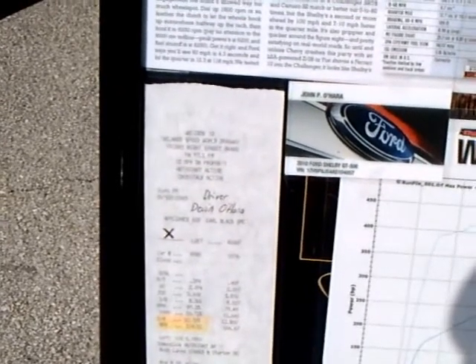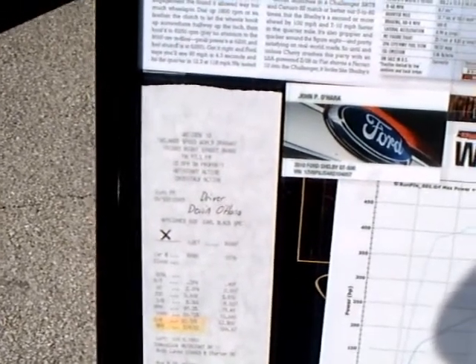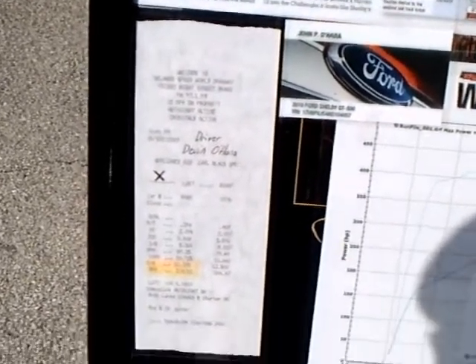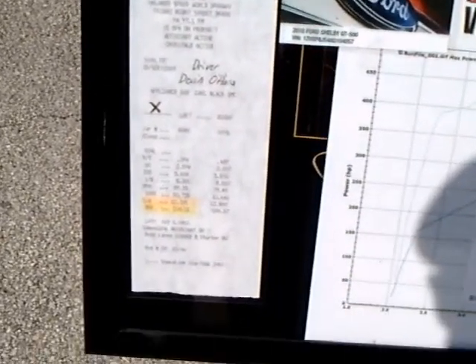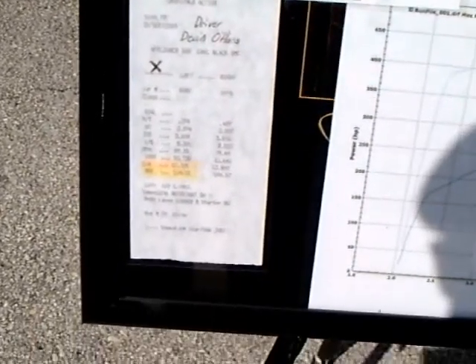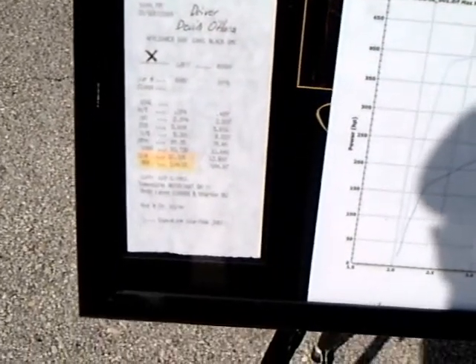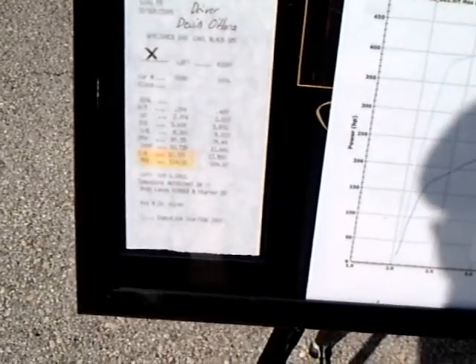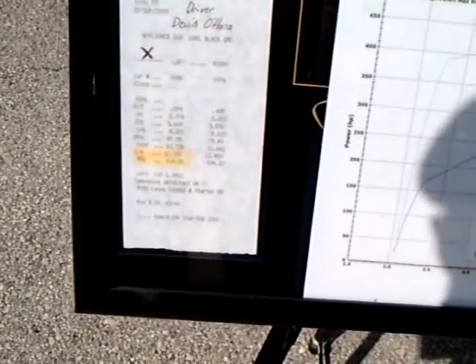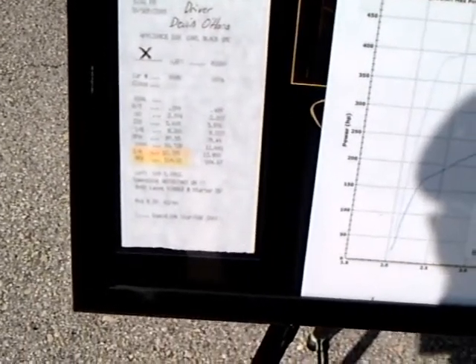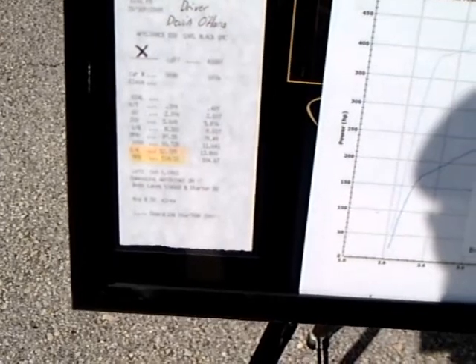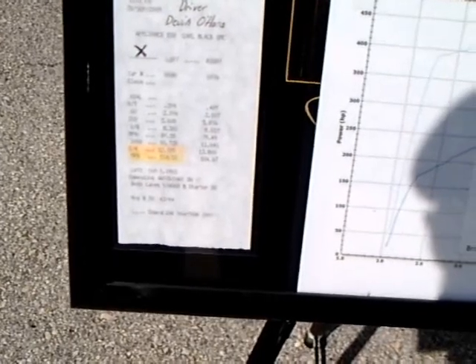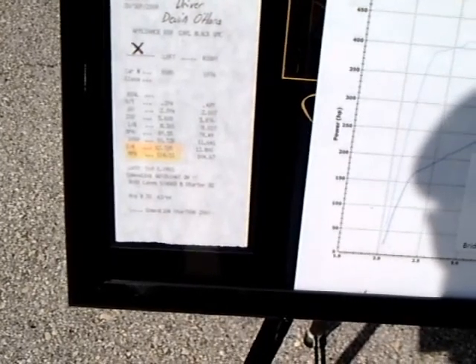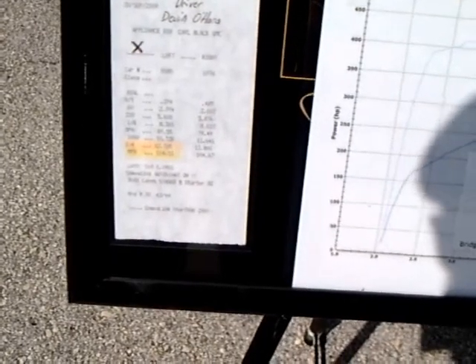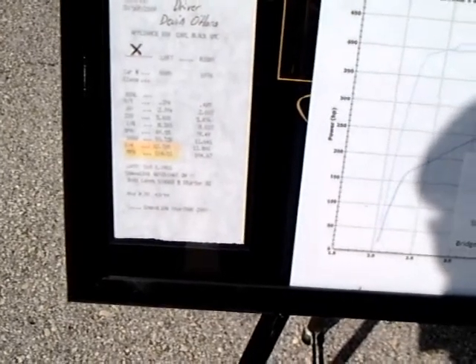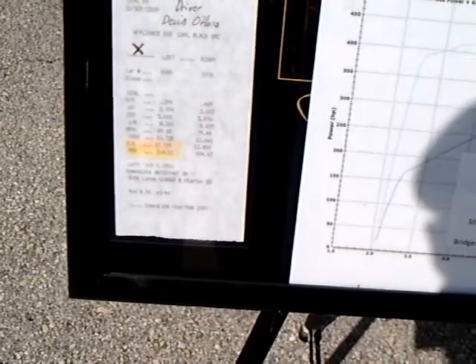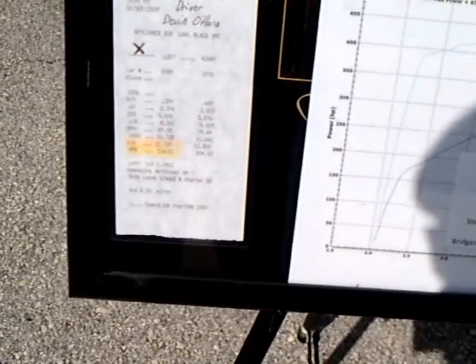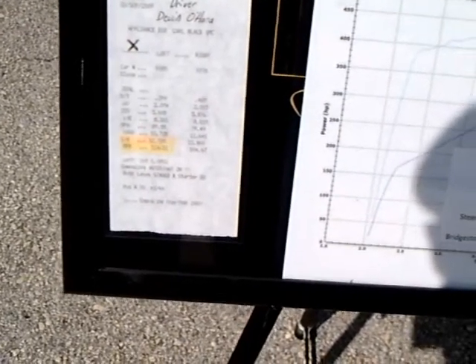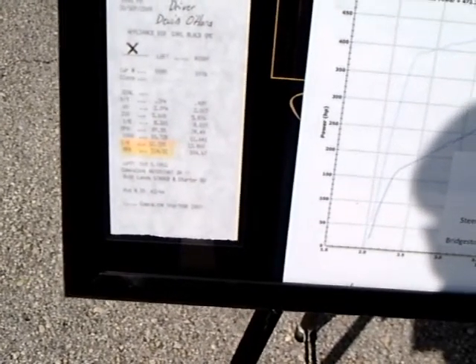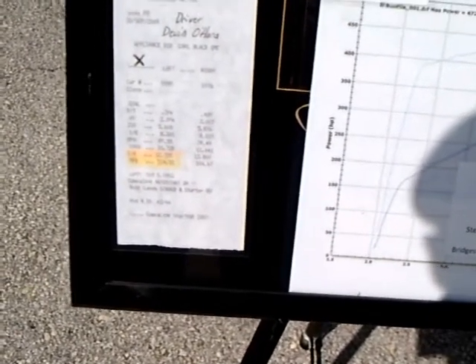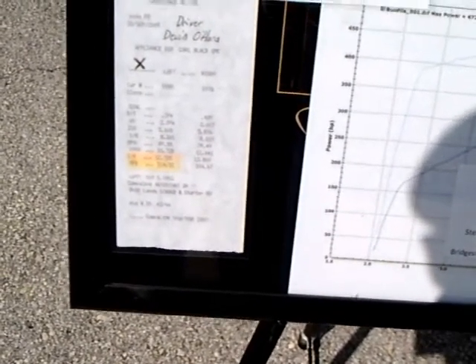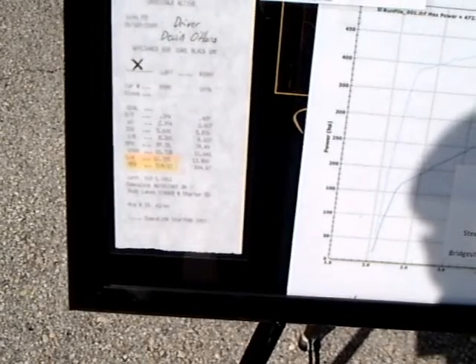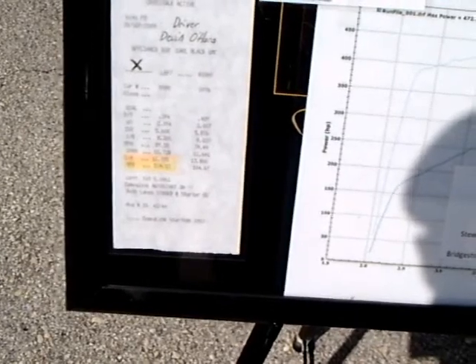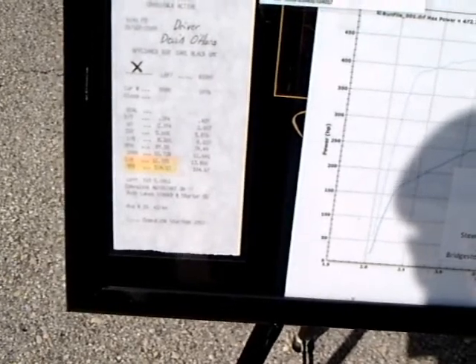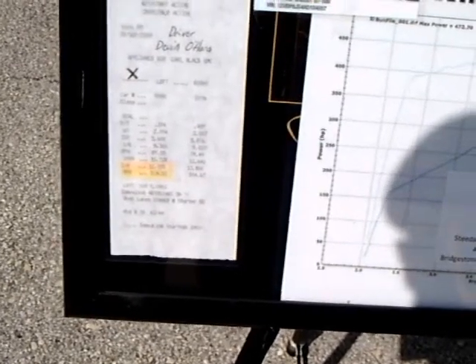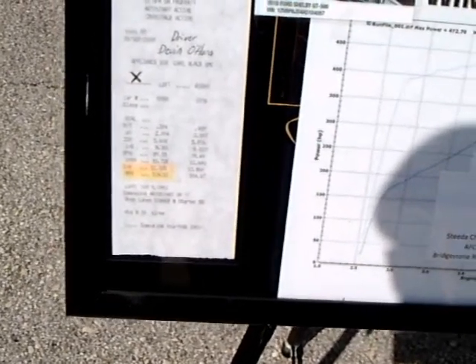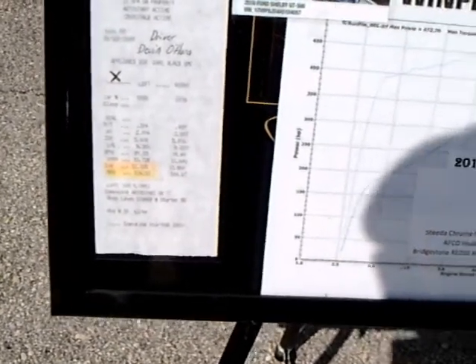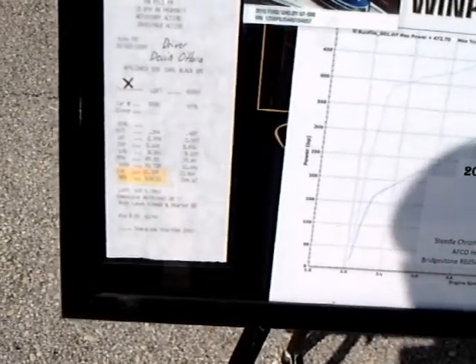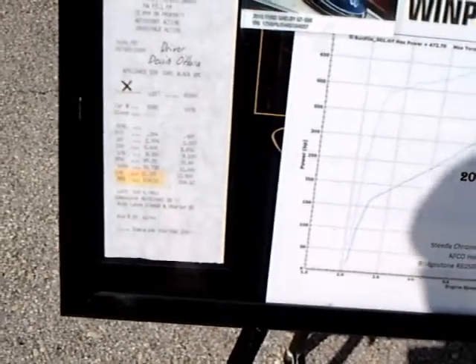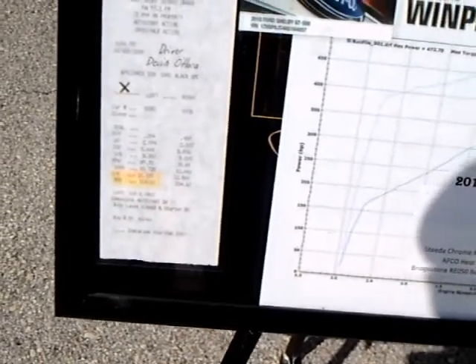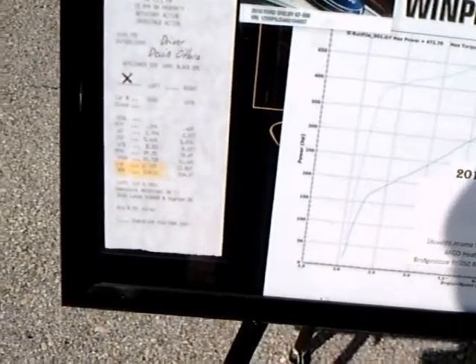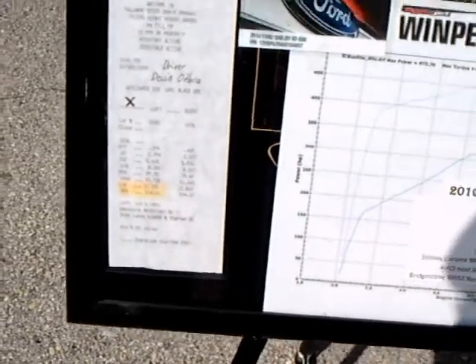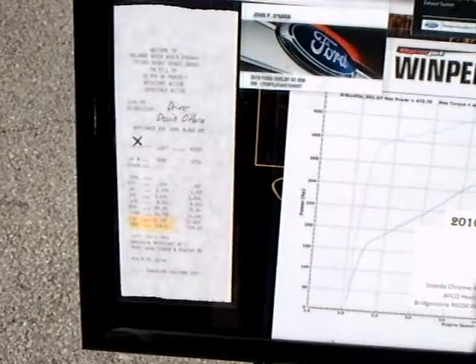Here's Speed World Dragway. 53.53 mph, 1.25 mph 60-foot, 12.705 quarter mile. How about that?